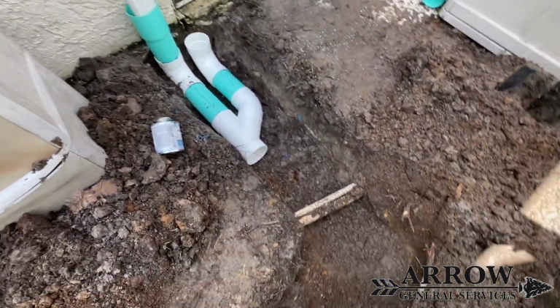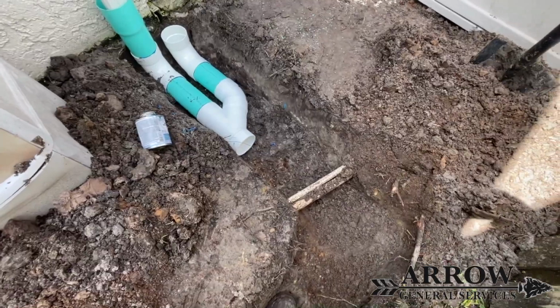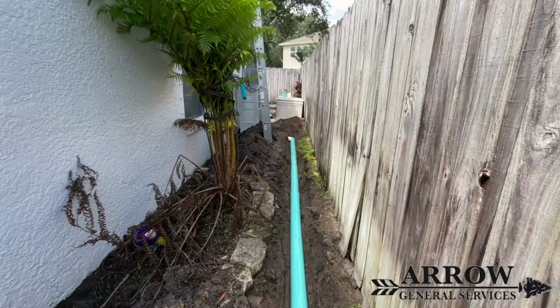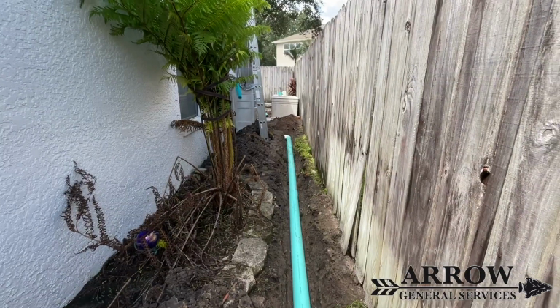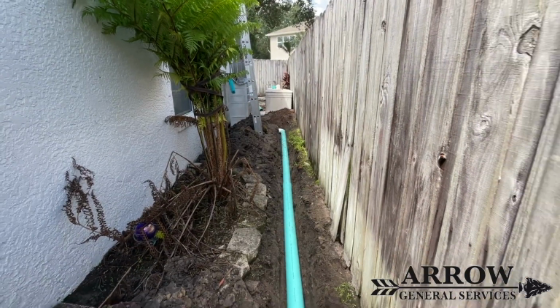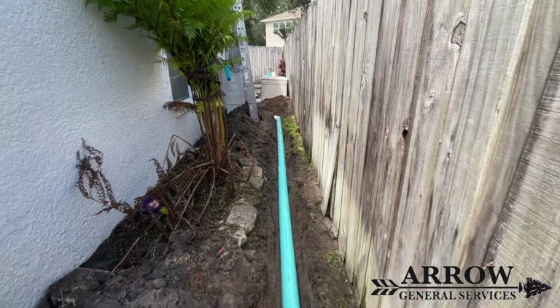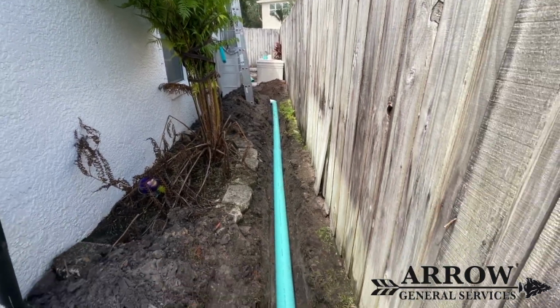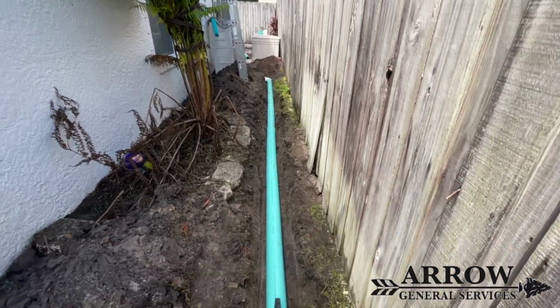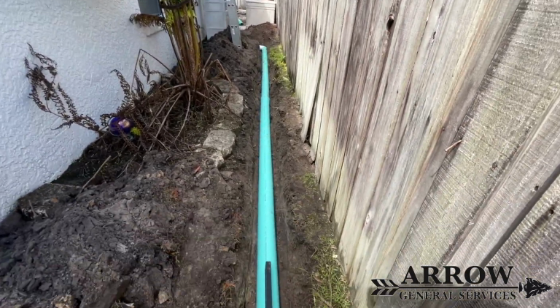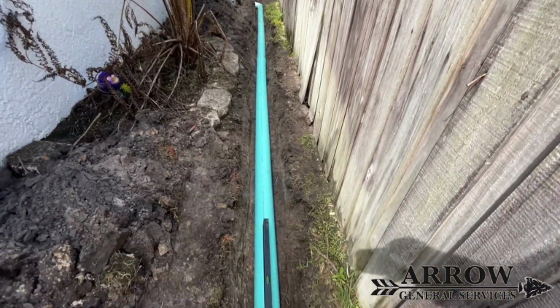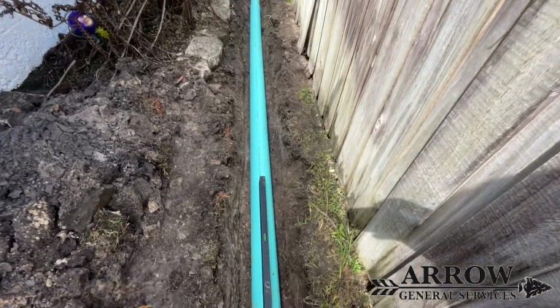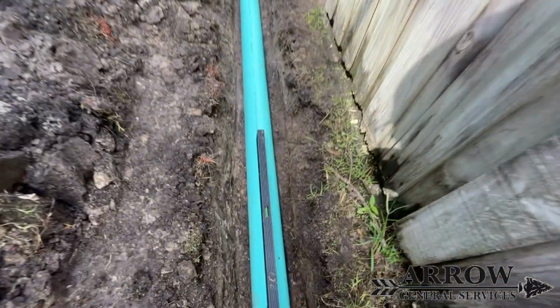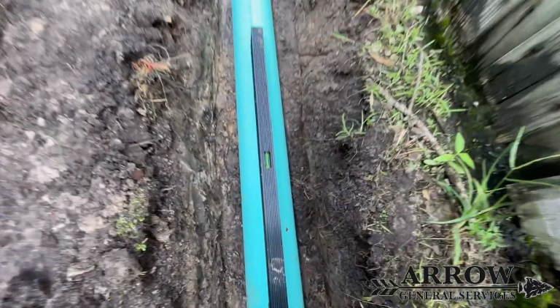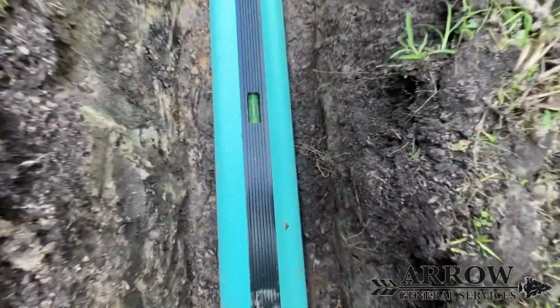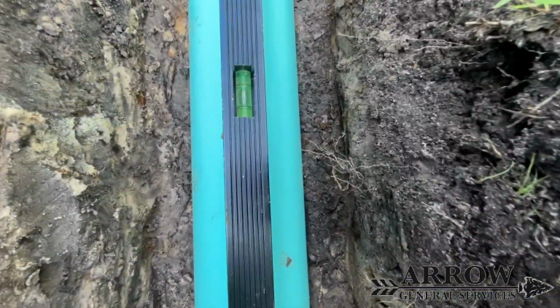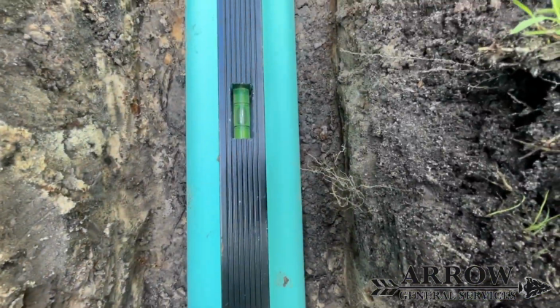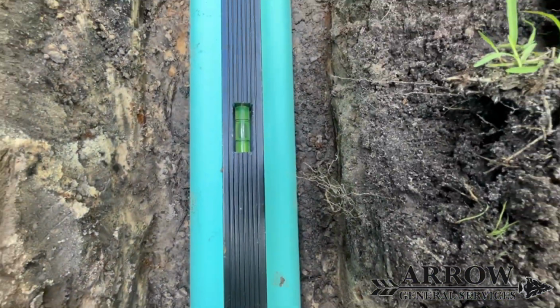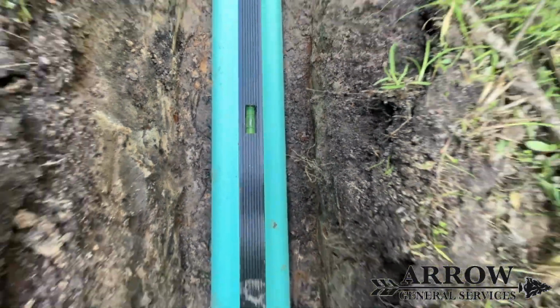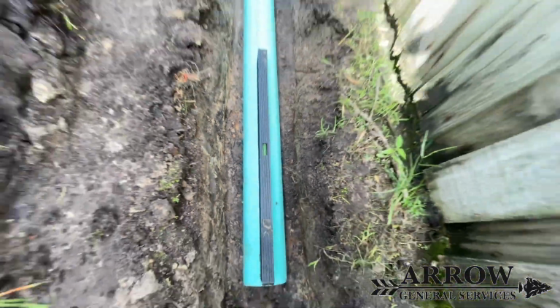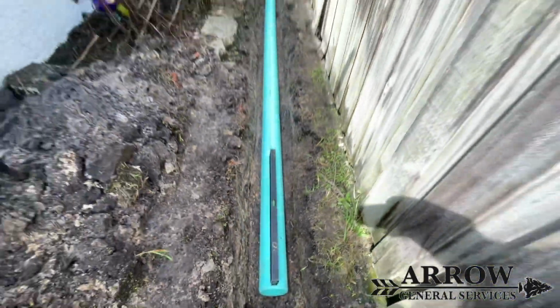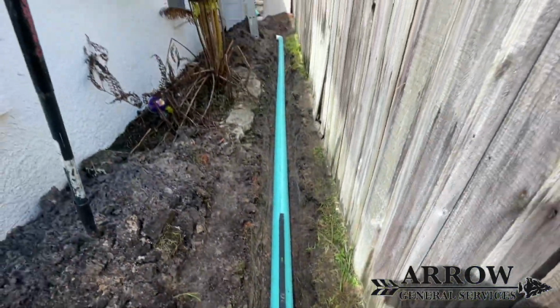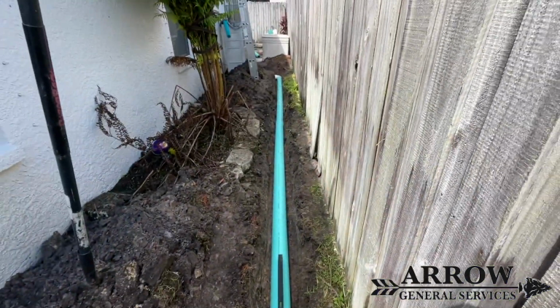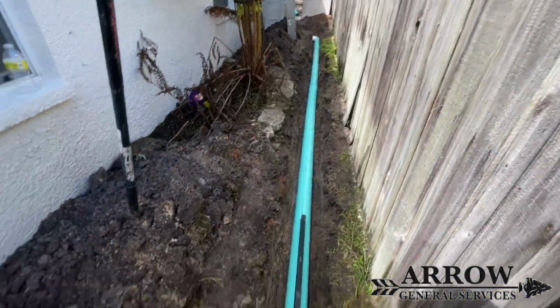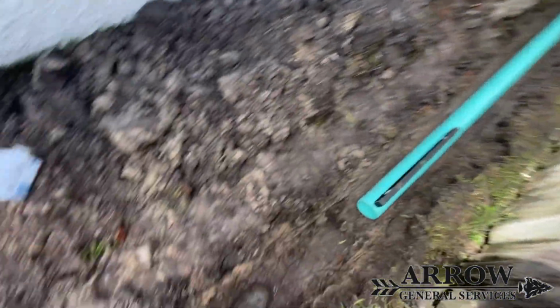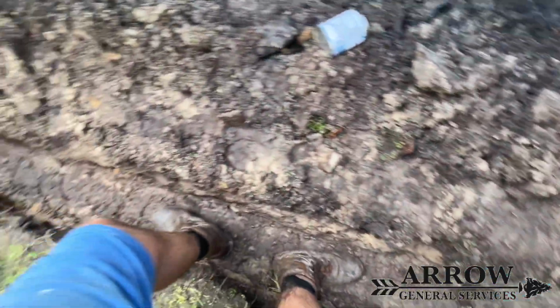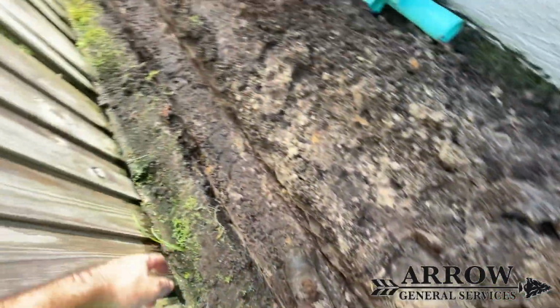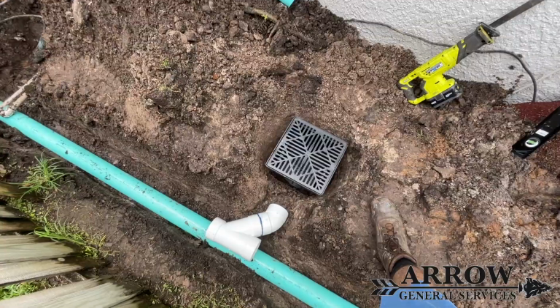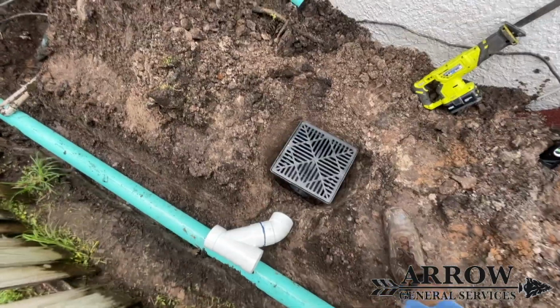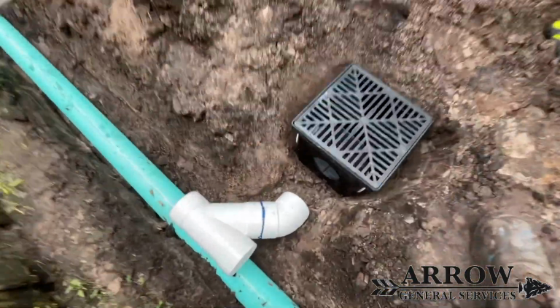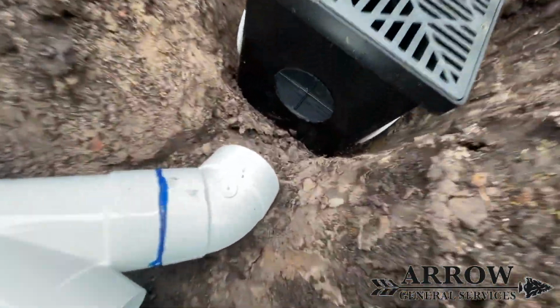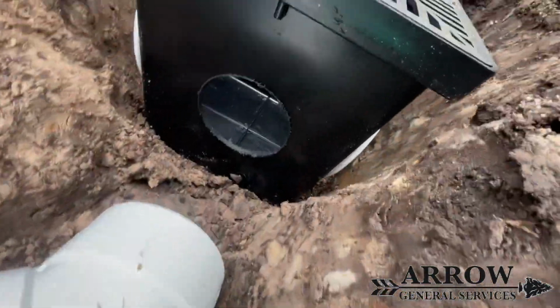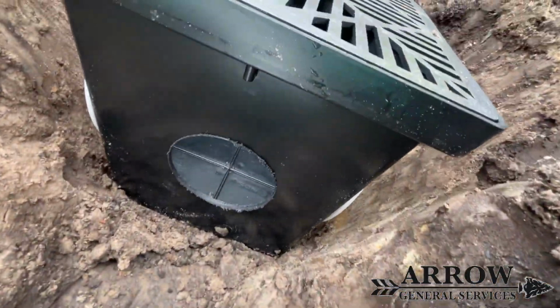As you can see I already have the drain being built and I'm leveling it out as I go to make sure that the bubble is correct and I have enough fall on my pipe to be able to carry water efficiently to the front.